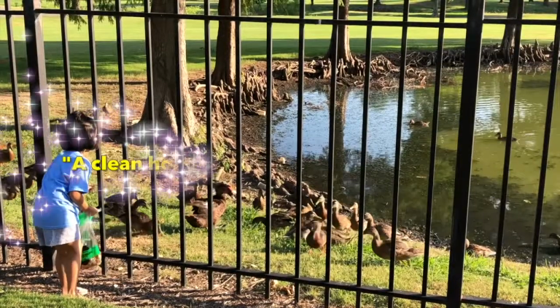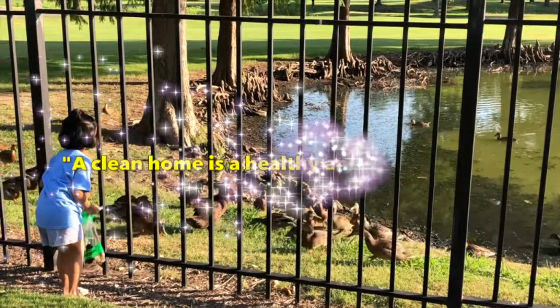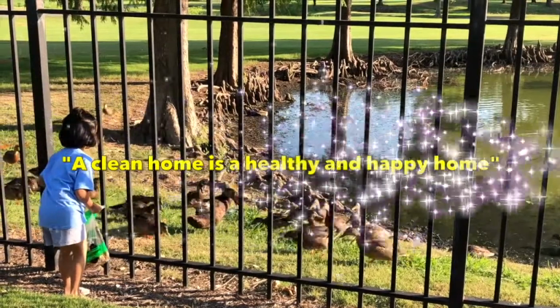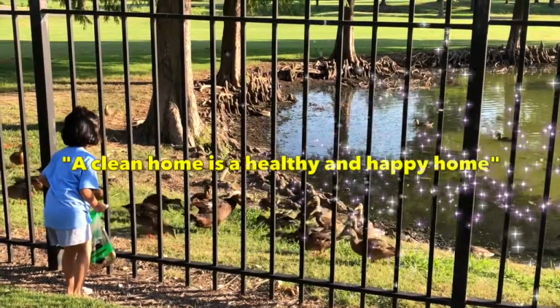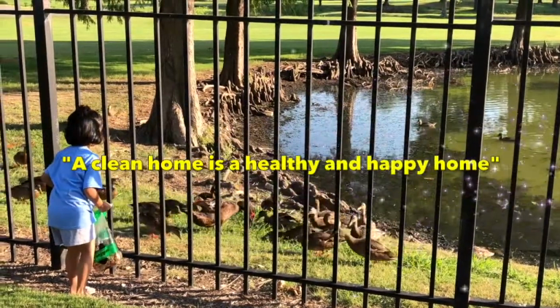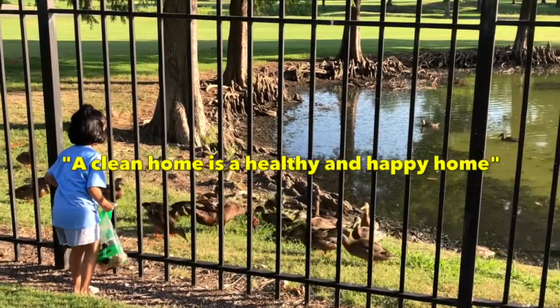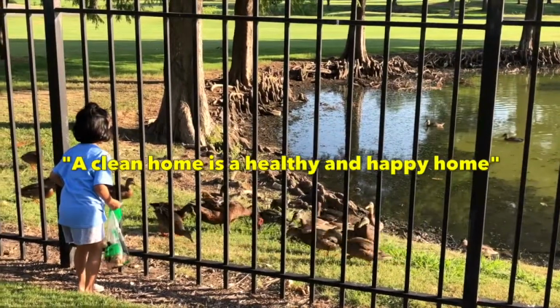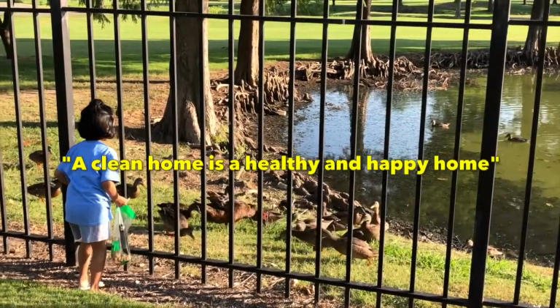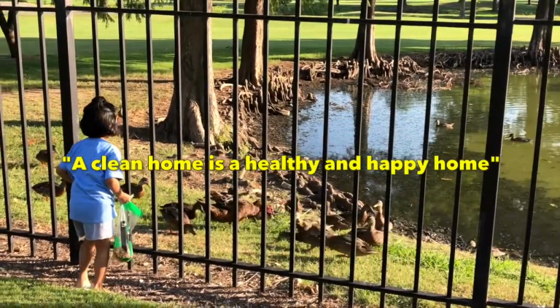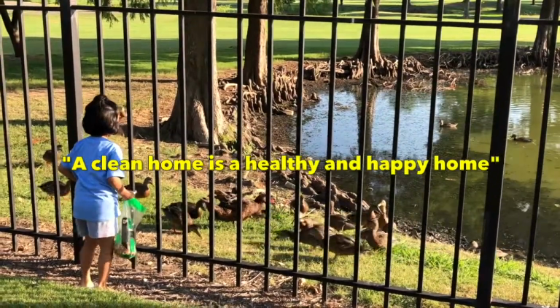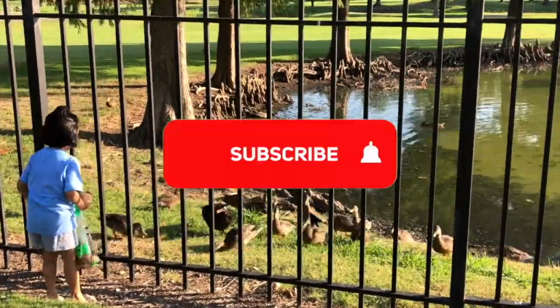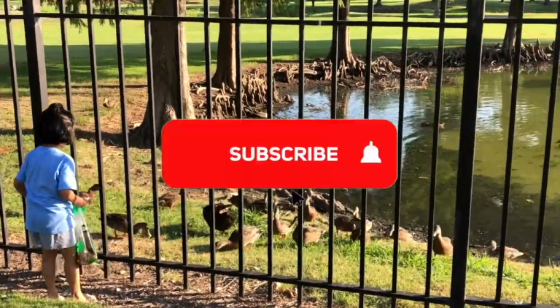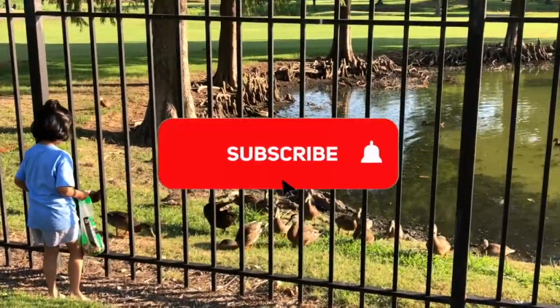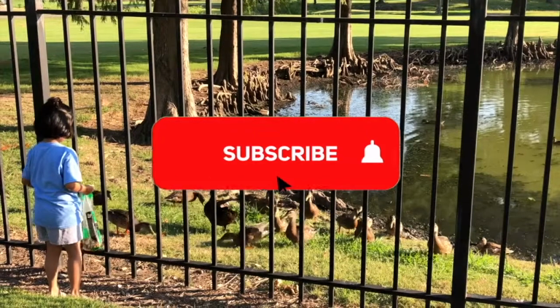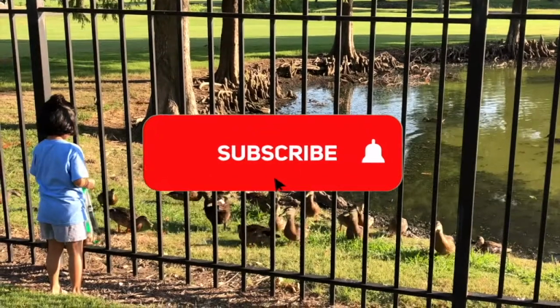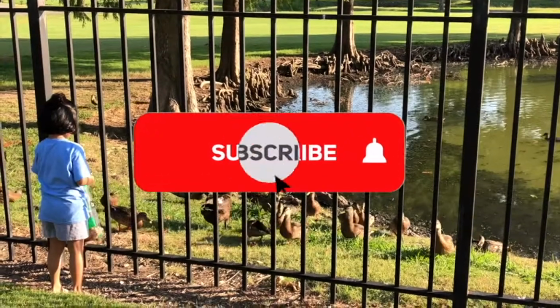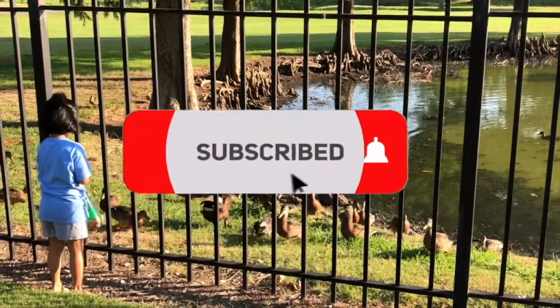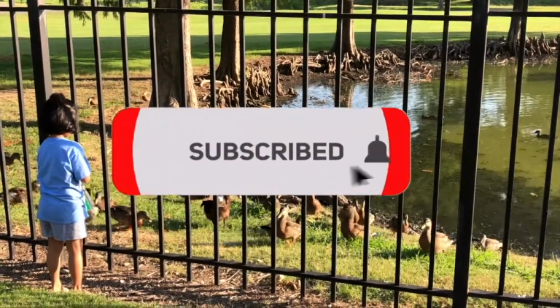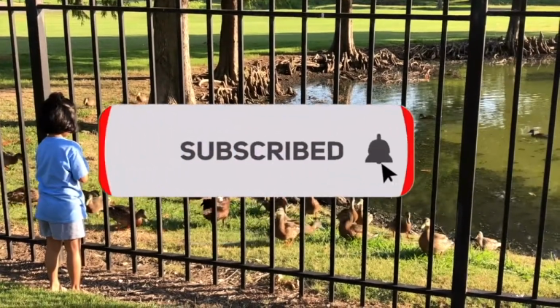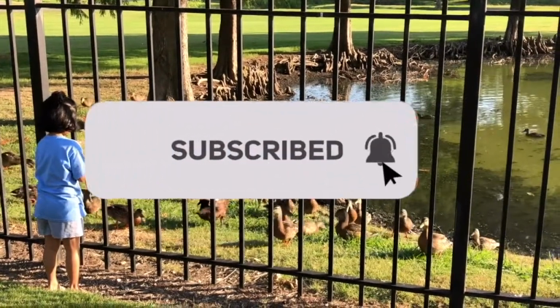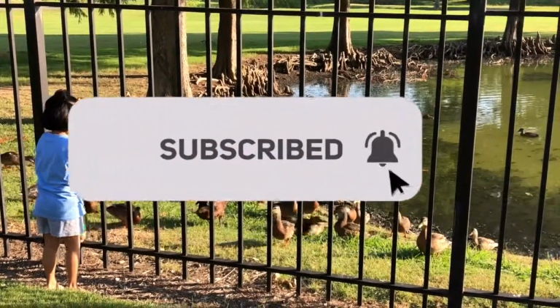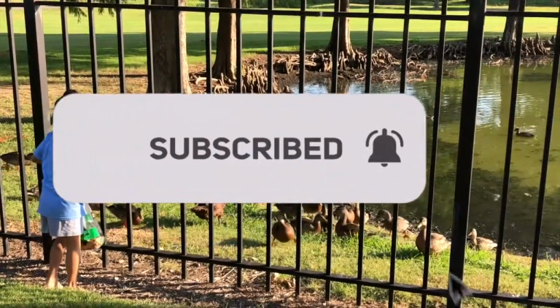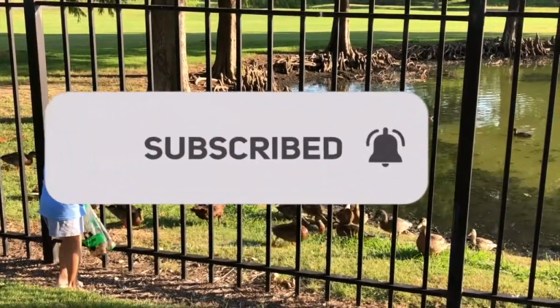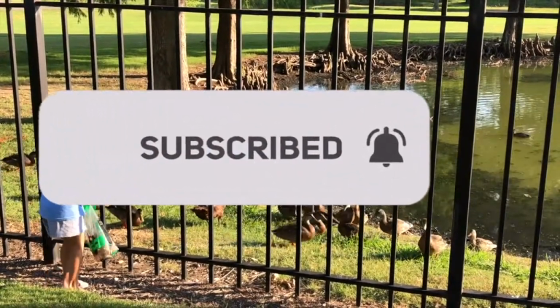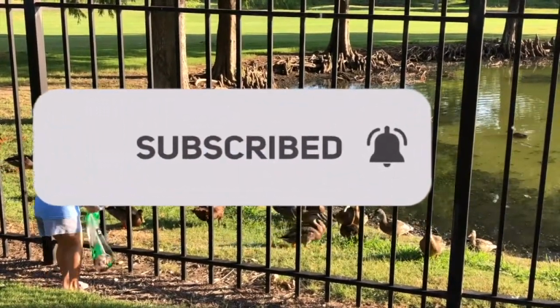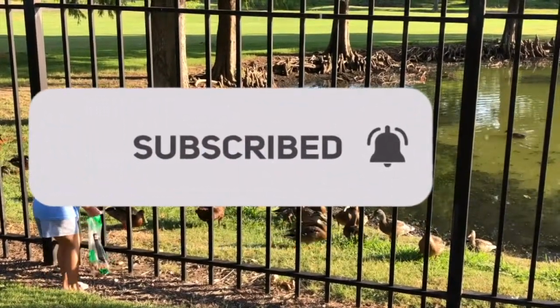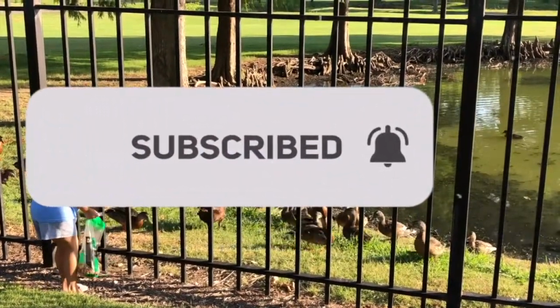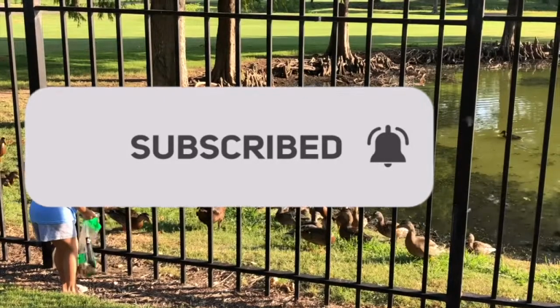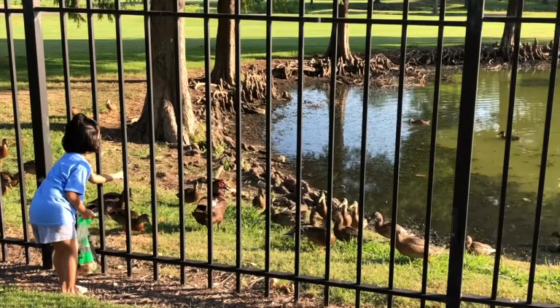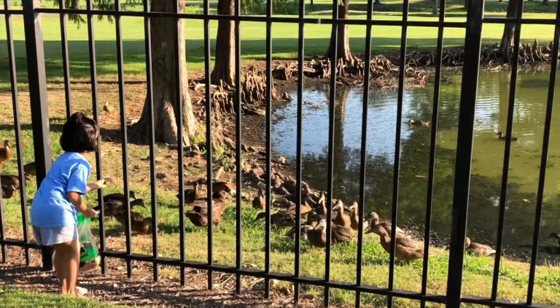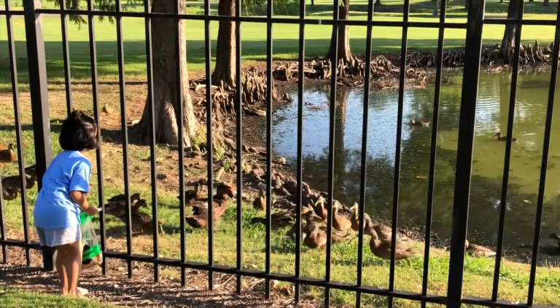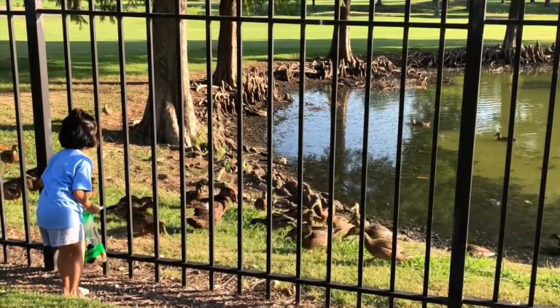A clean home is a healthy and happy home. If you are new to my channel, please do subscribe and press the bell icon so whenever I upload a new video you will be notified first.